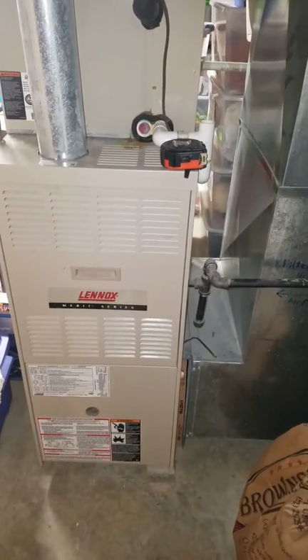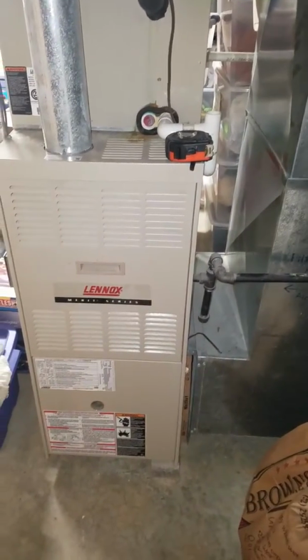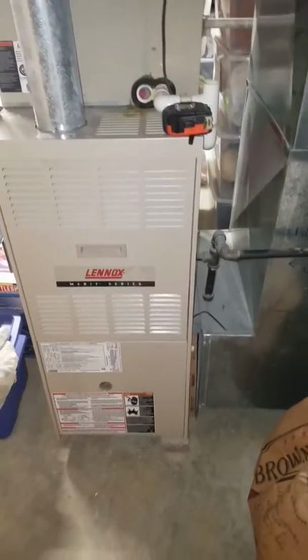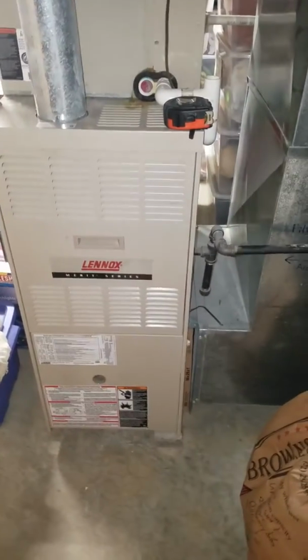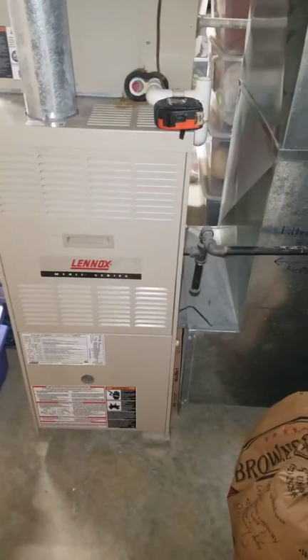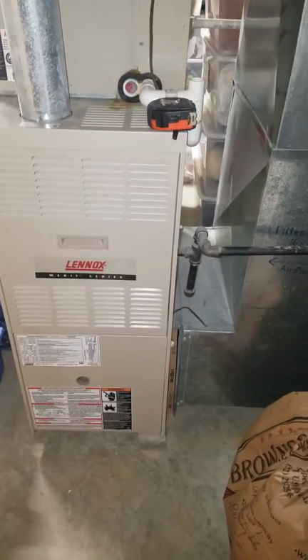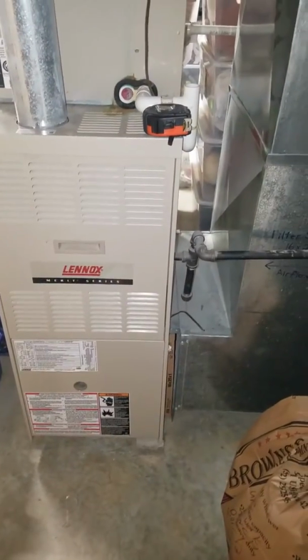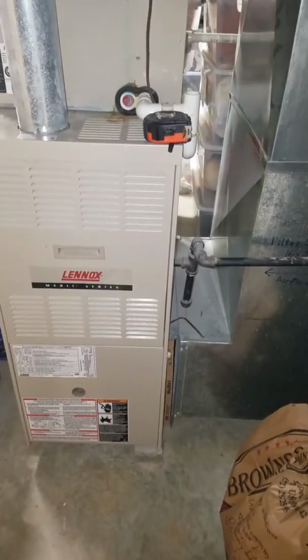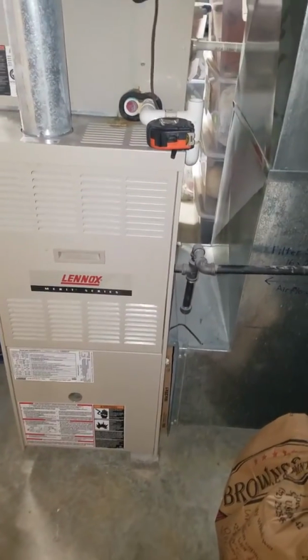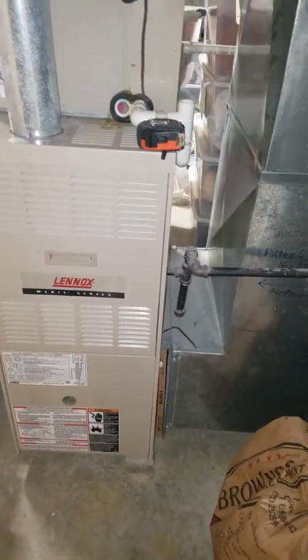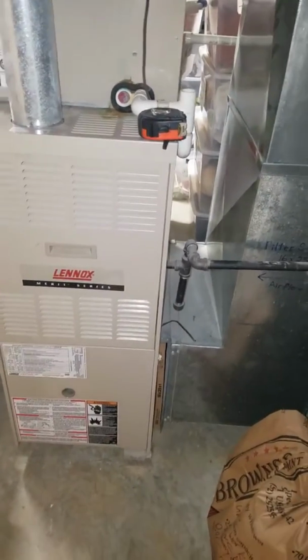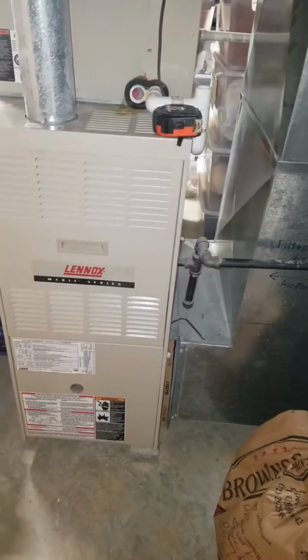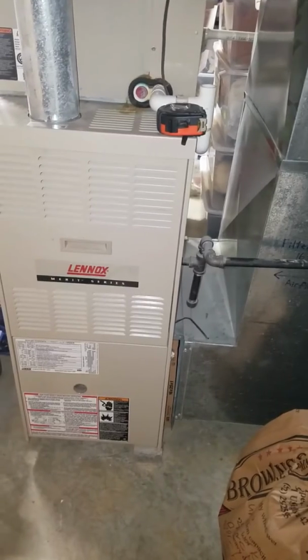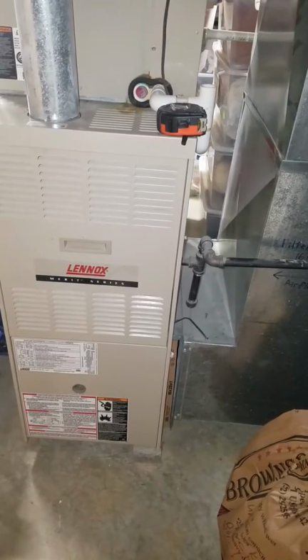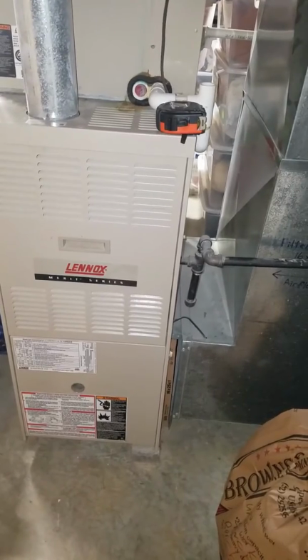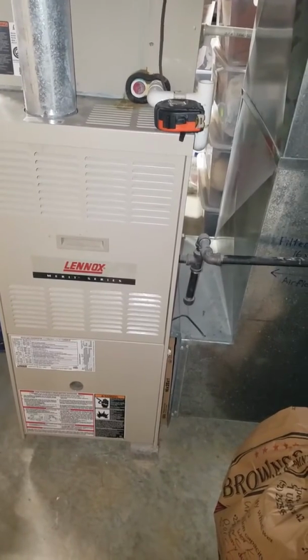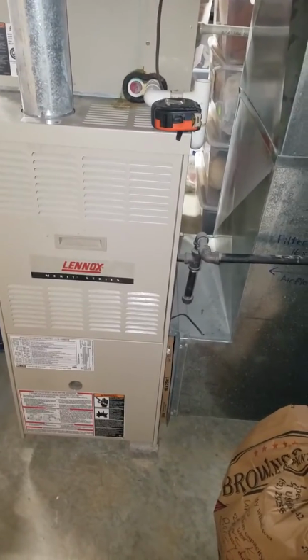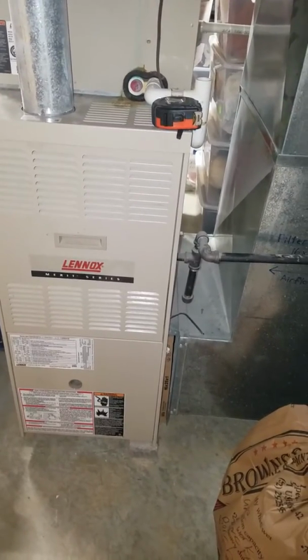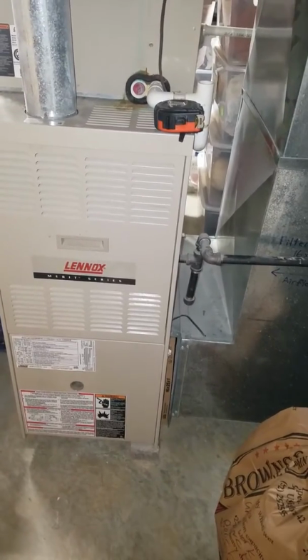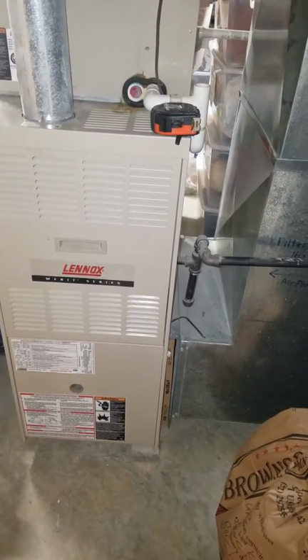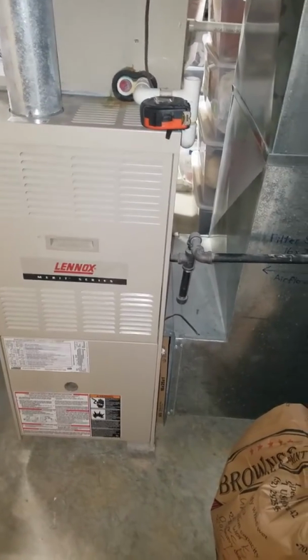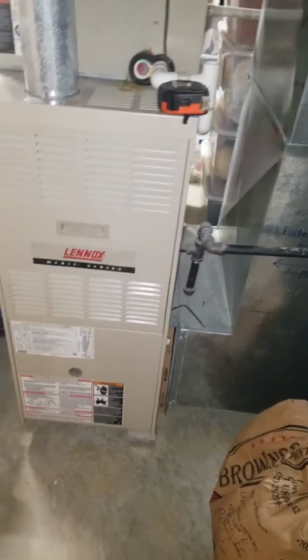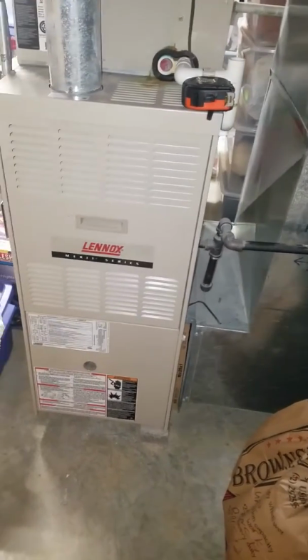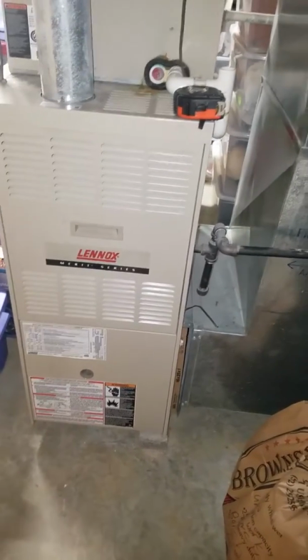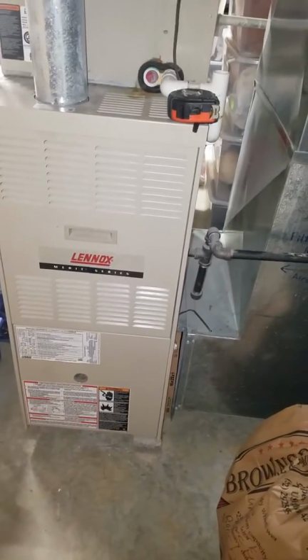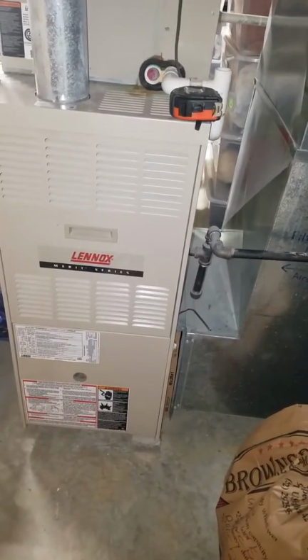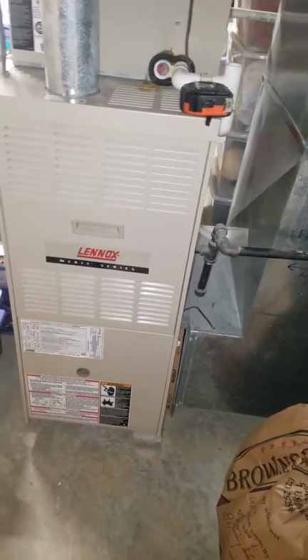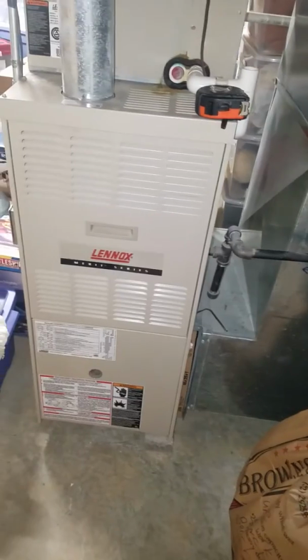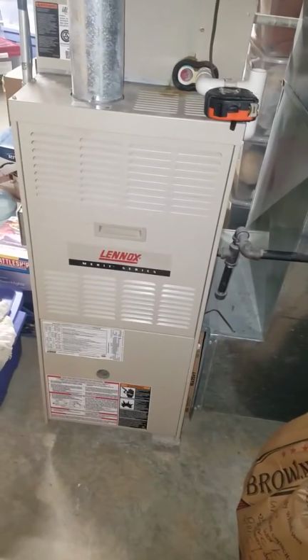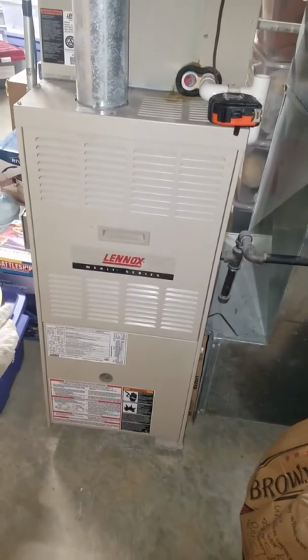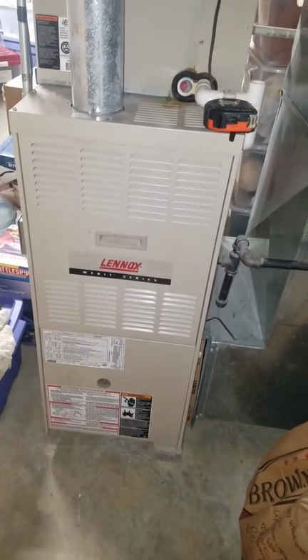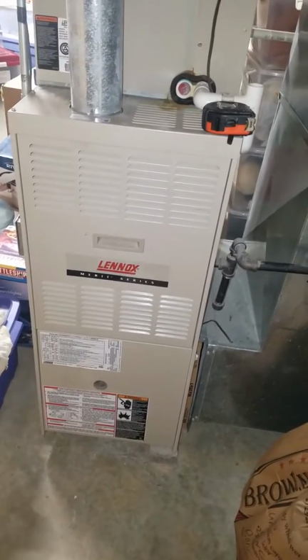I'm in the downstairs basement looking at a Lennox Merit Series 90,000 BTU, four-ton drive type furnace upflow.